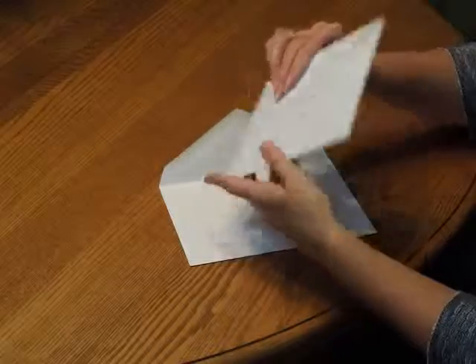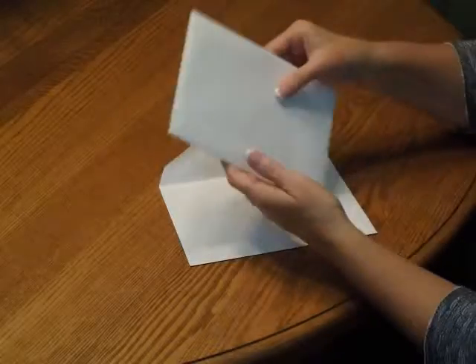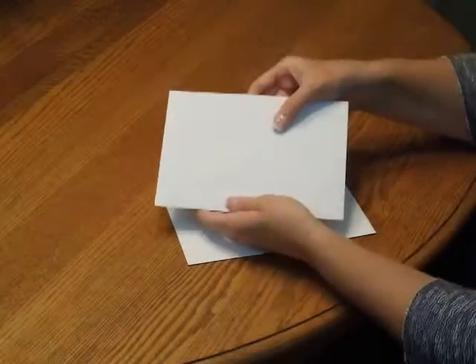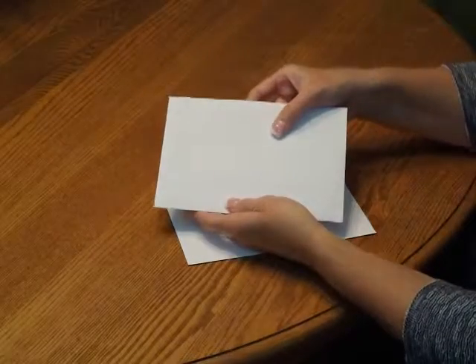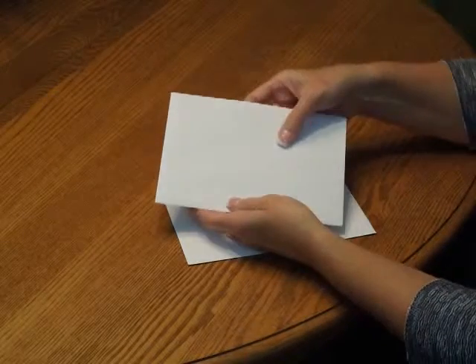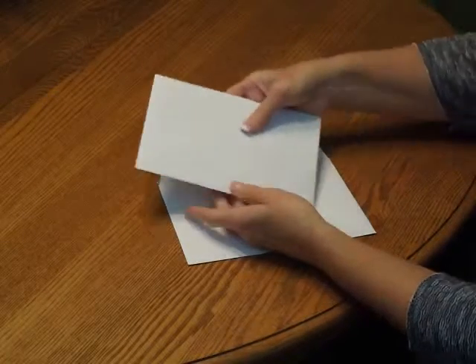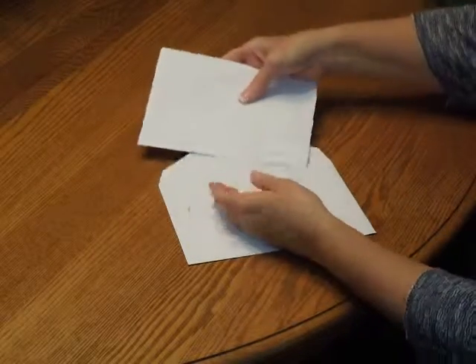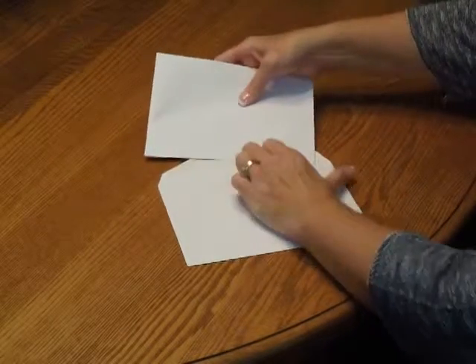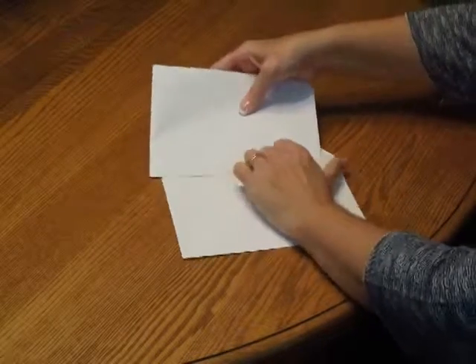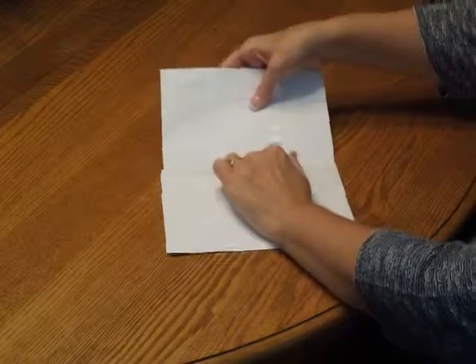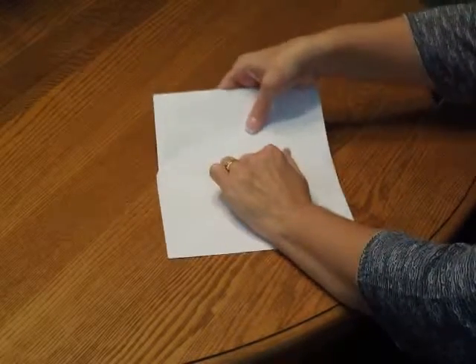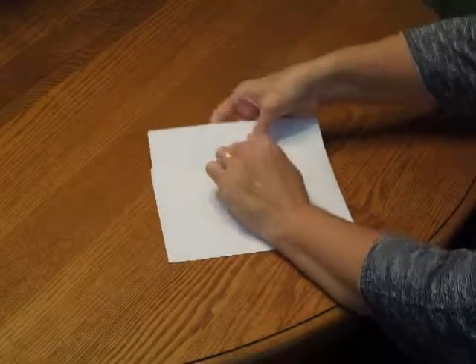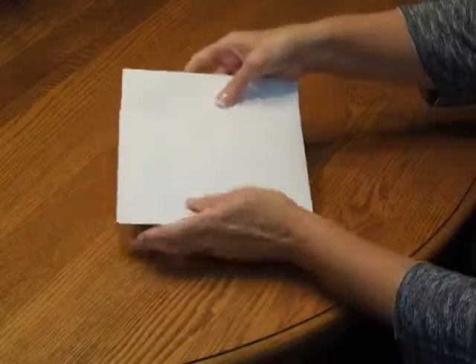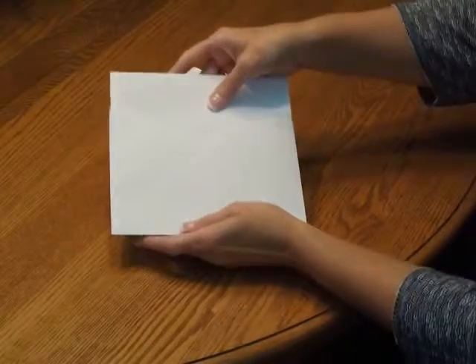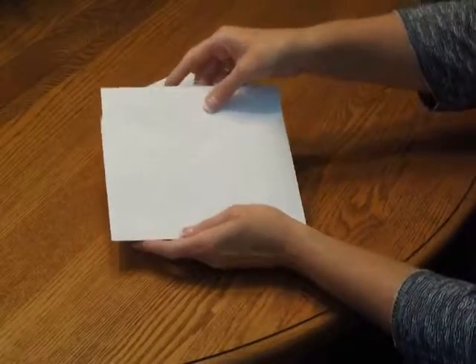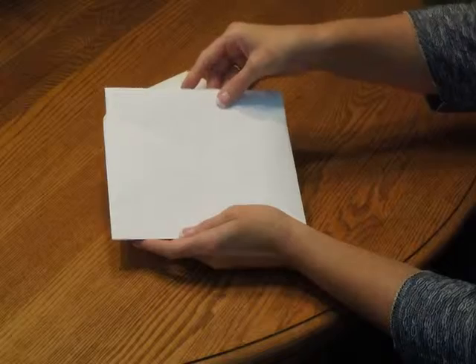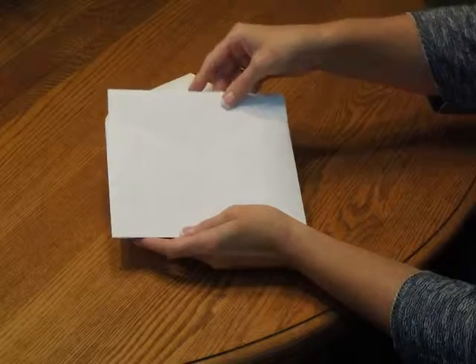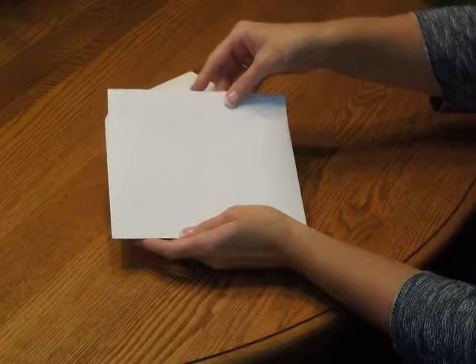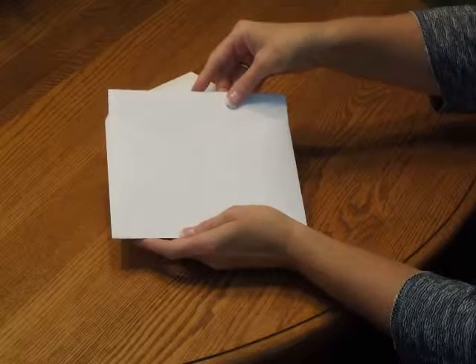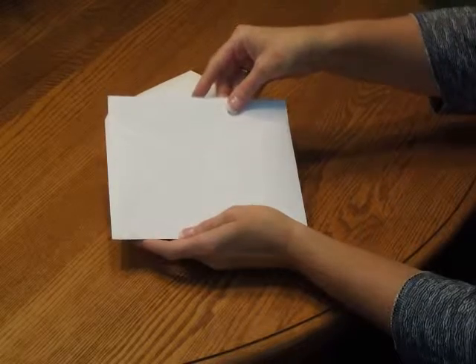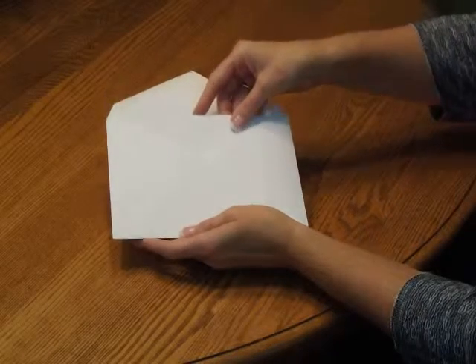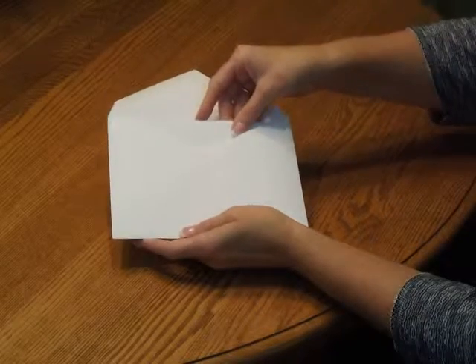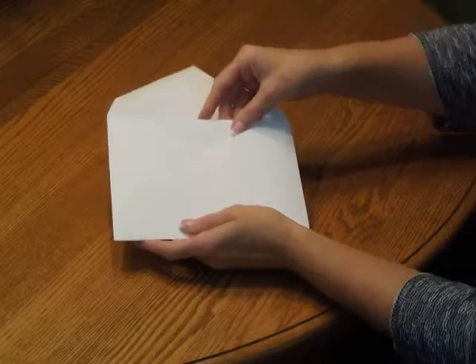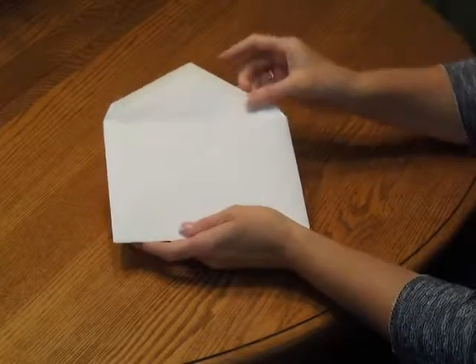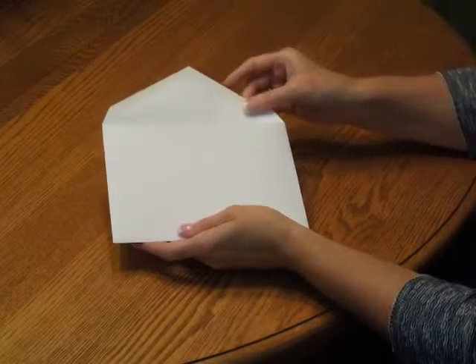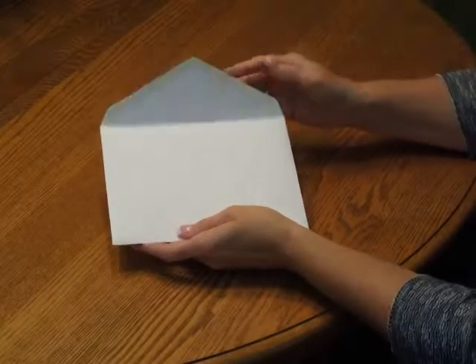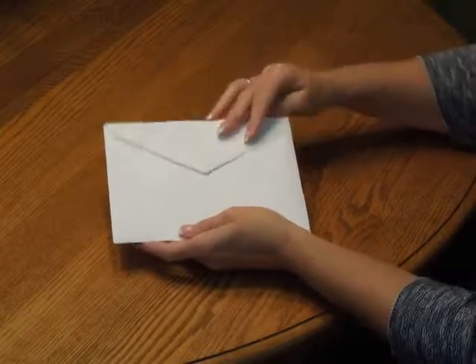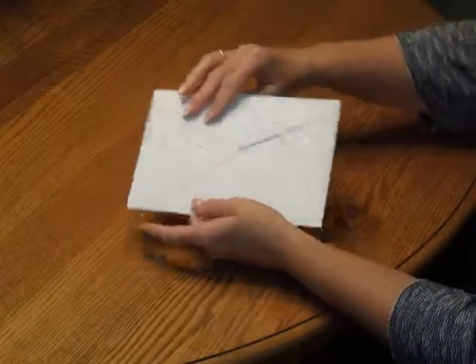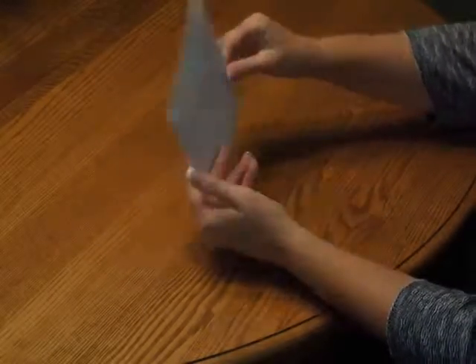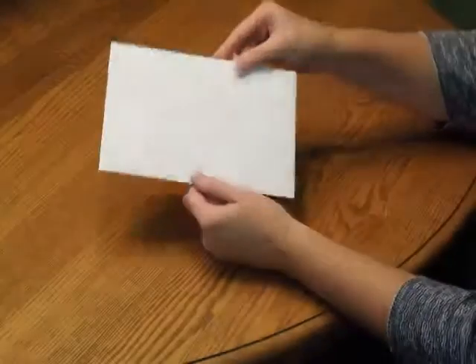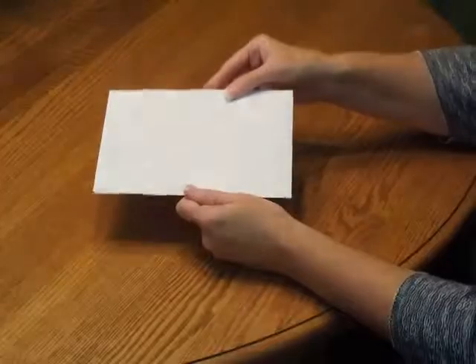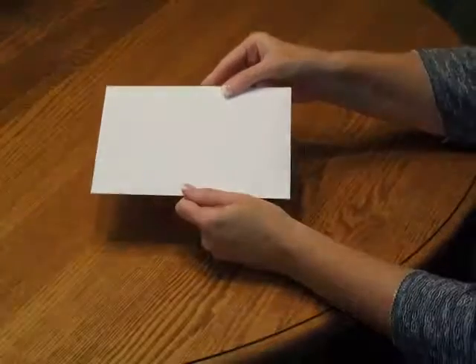Close your flap and turn it around and insert that into the outer envelope so the front of the inner envelope is facing the back of the outer envelope. Close your flap, seal it, and you're ready for mailing.